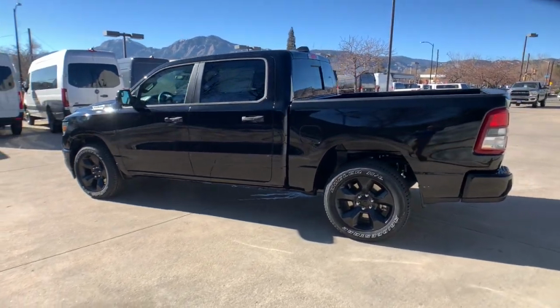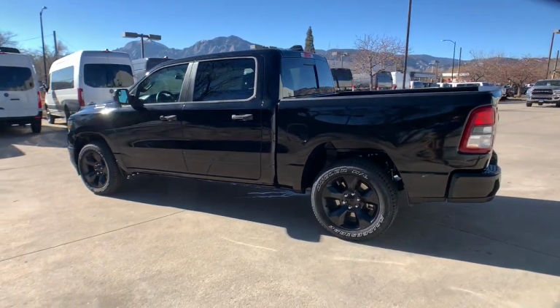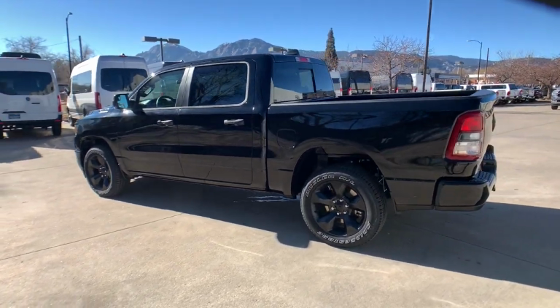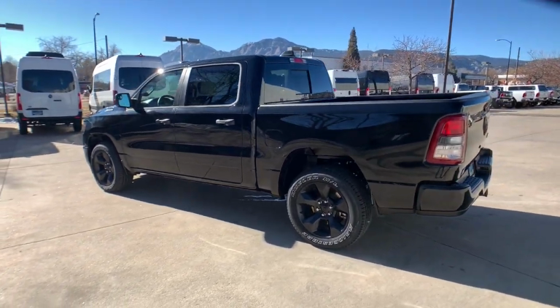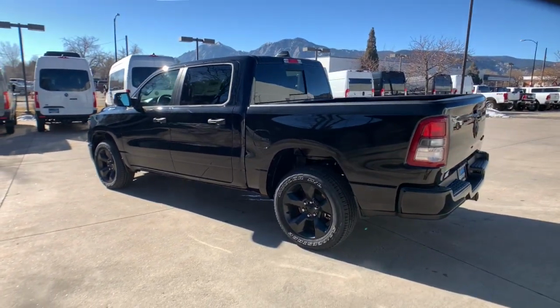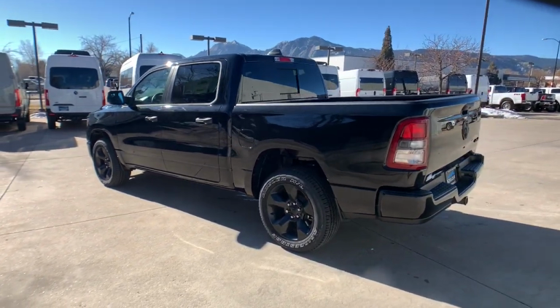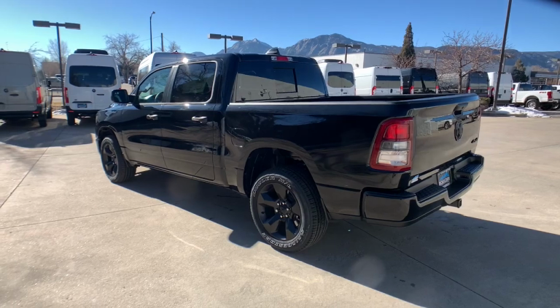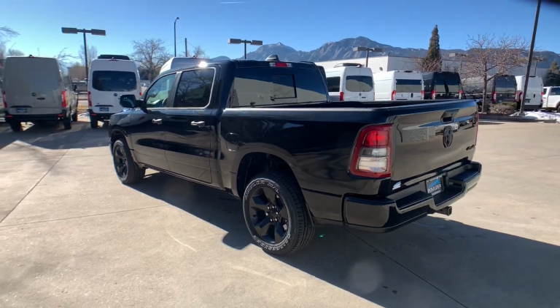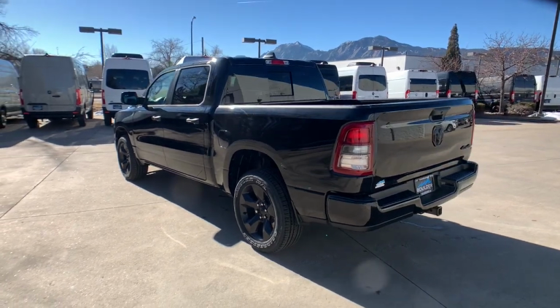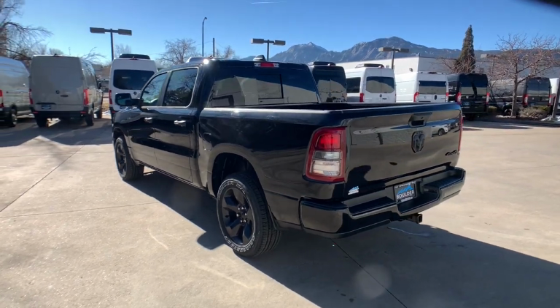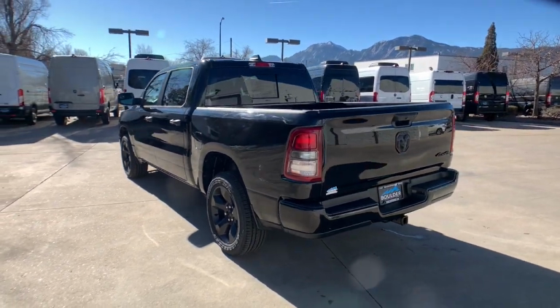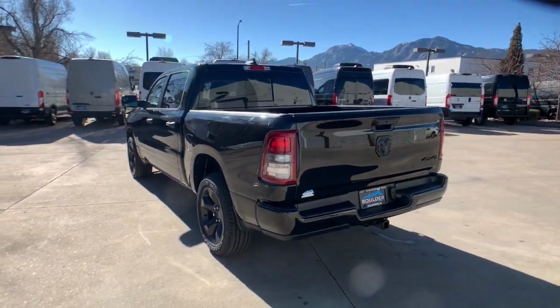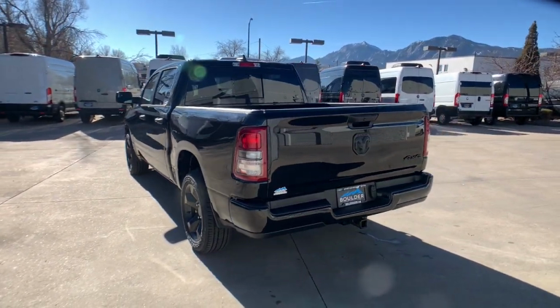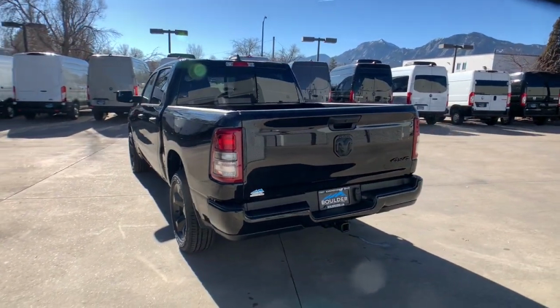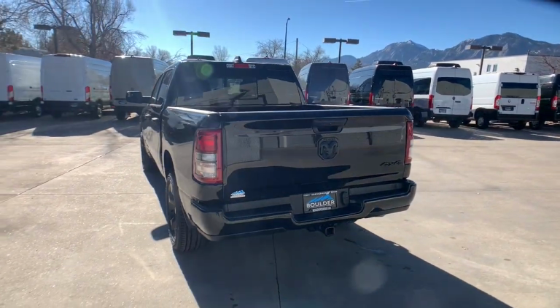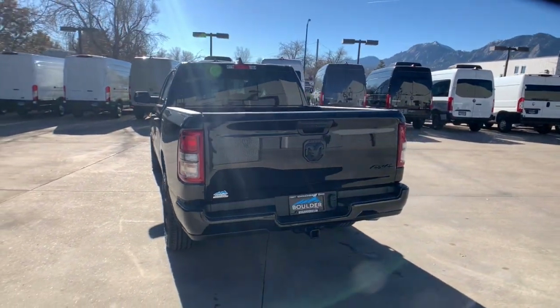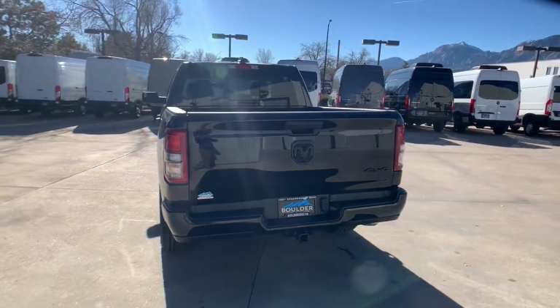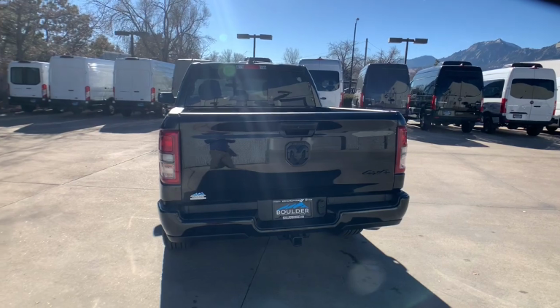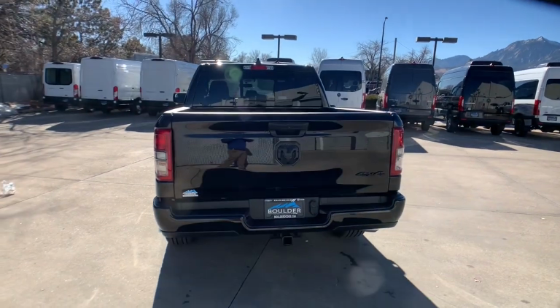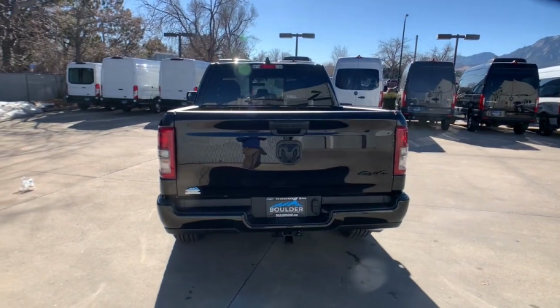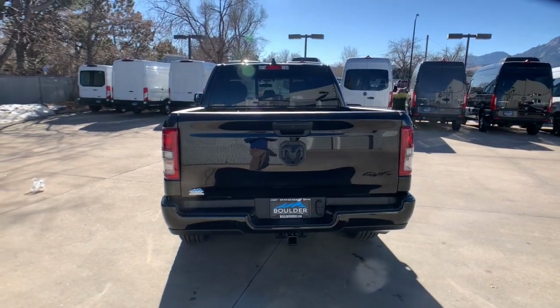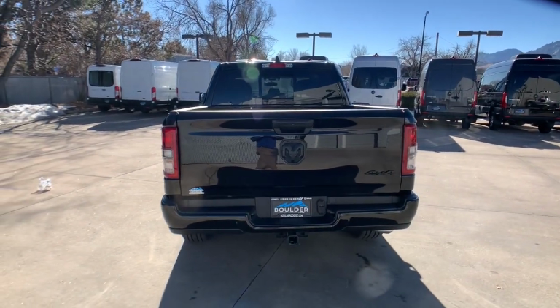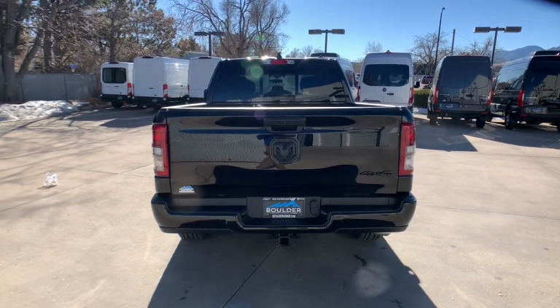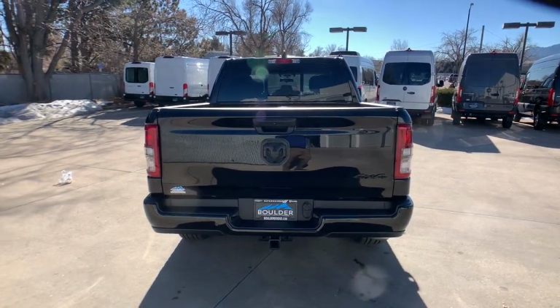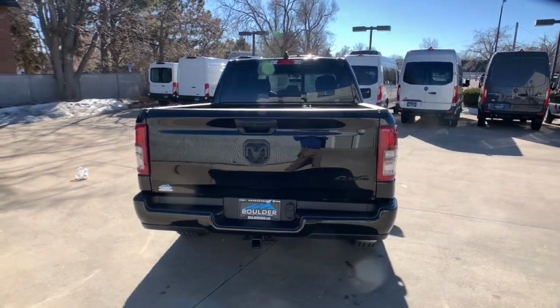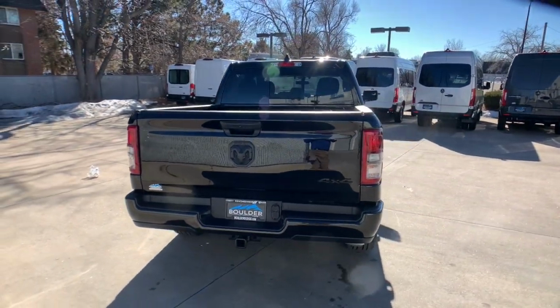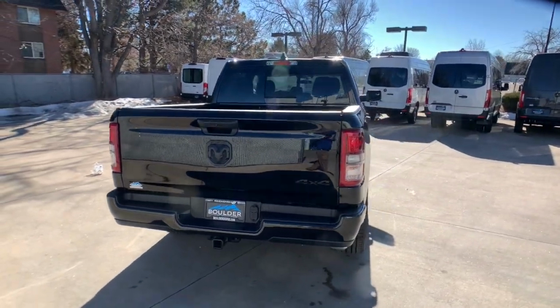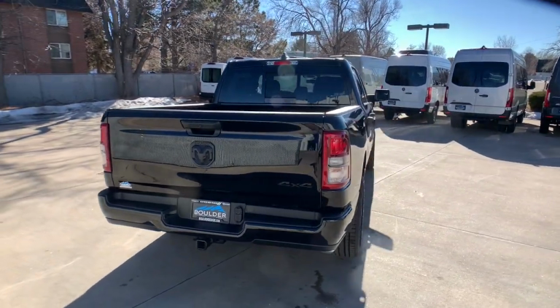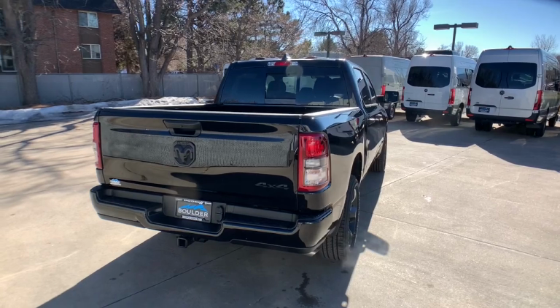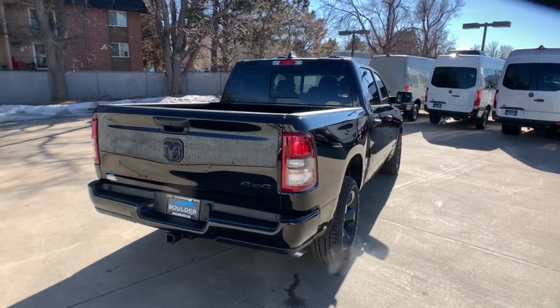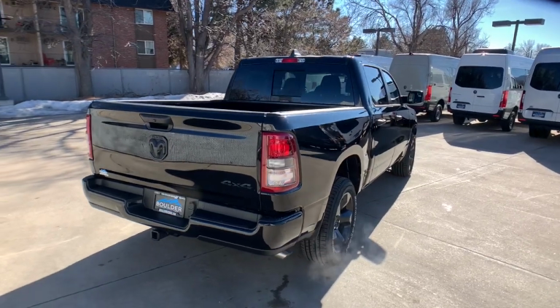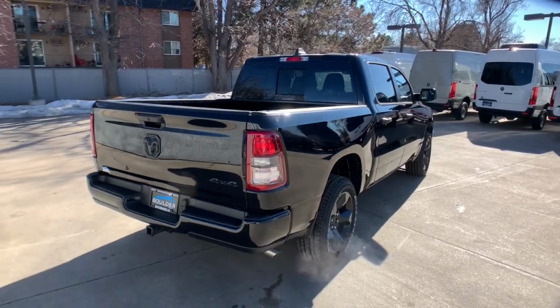These are just some of the great options this vehicle comes with: keyless entry, backup camera, heated mirrors, satellite radio, V6 cylinder engine, keyless start, four-wheel drive, fog lamps, and aluminum wheels.